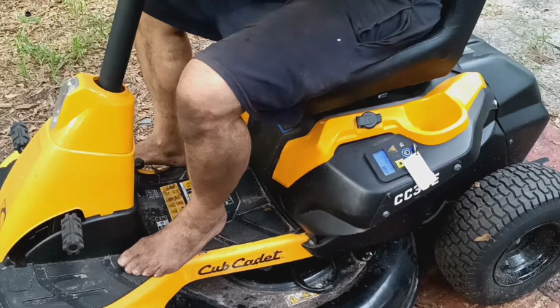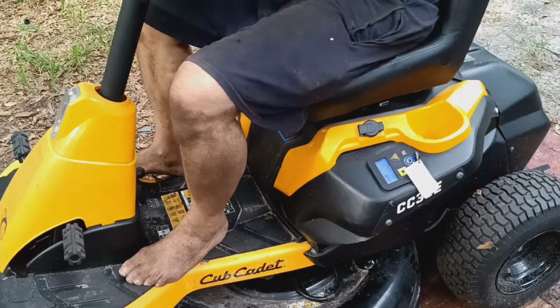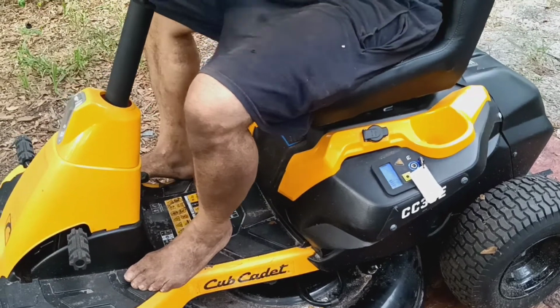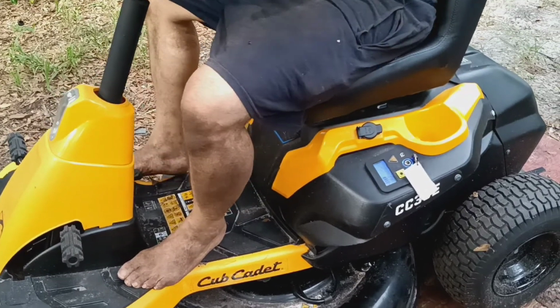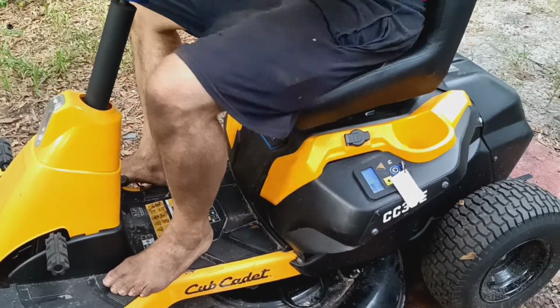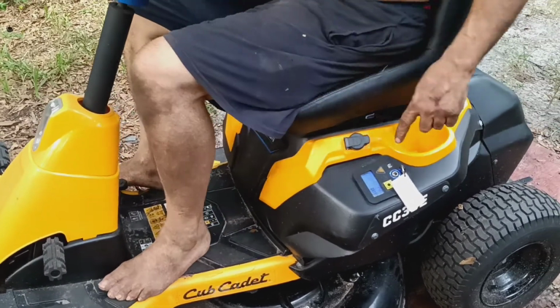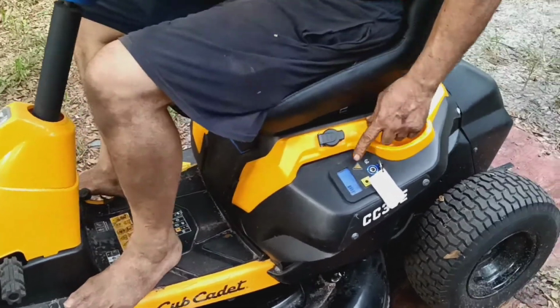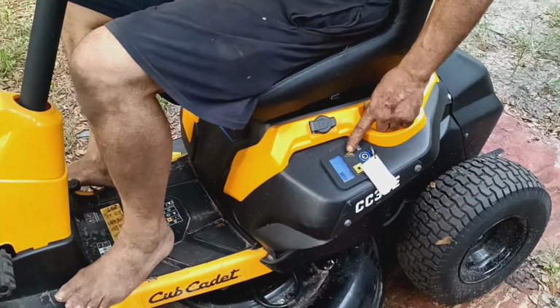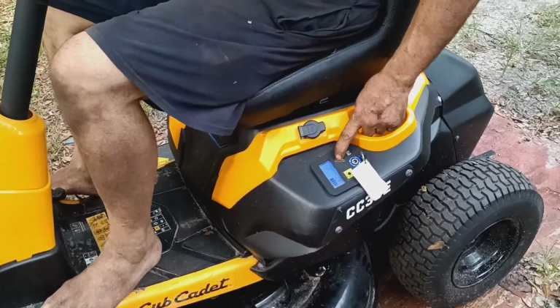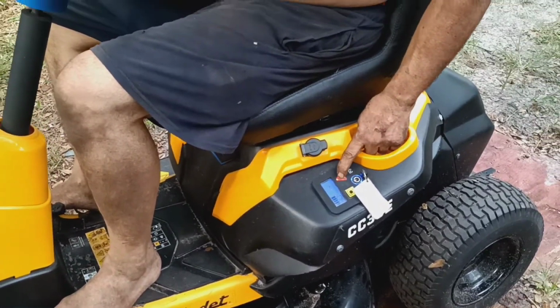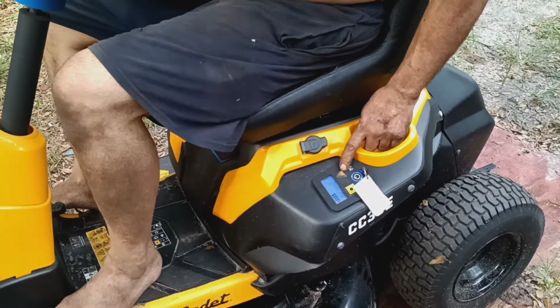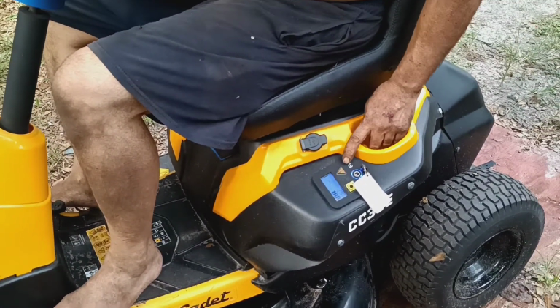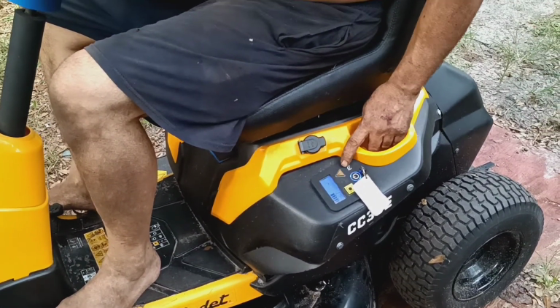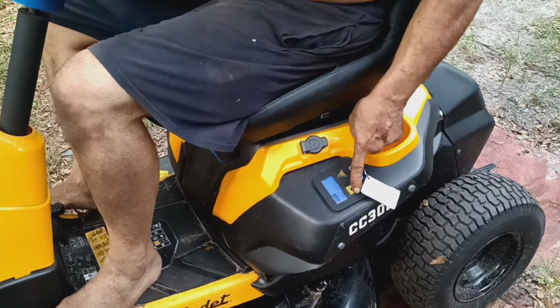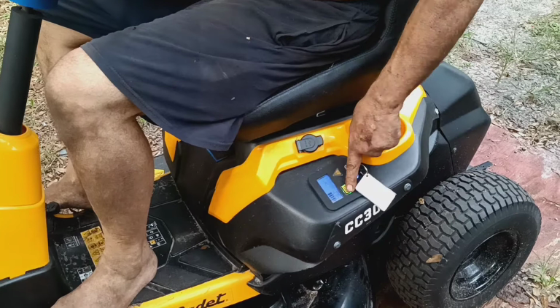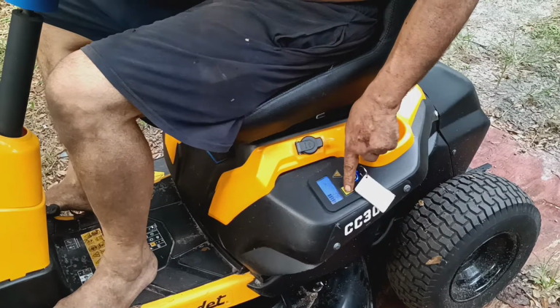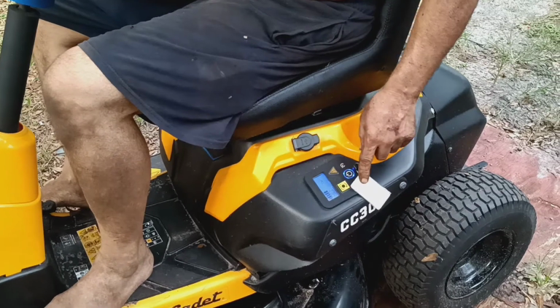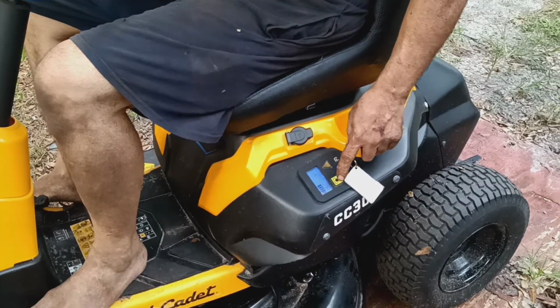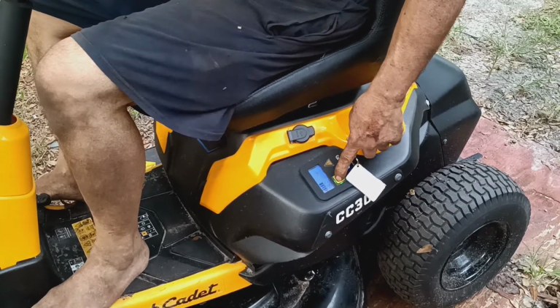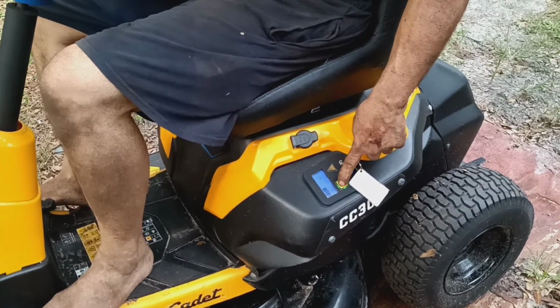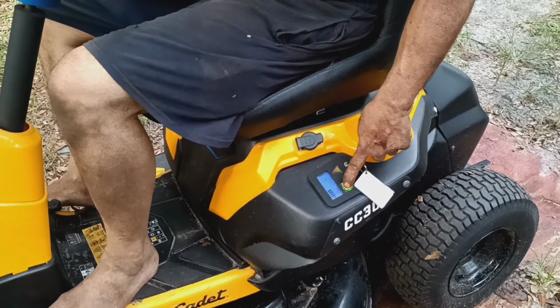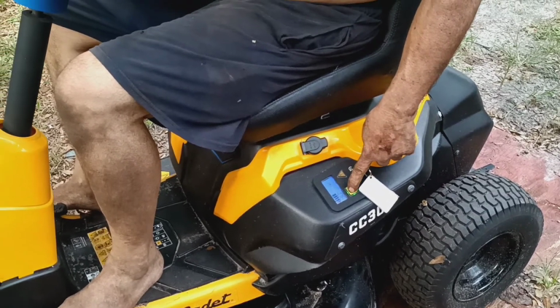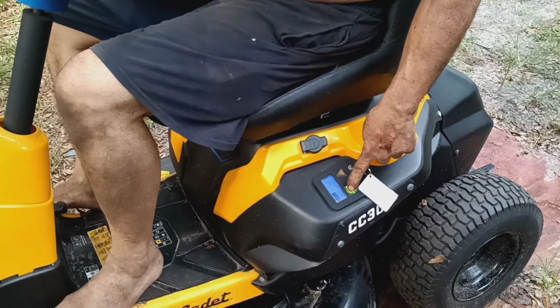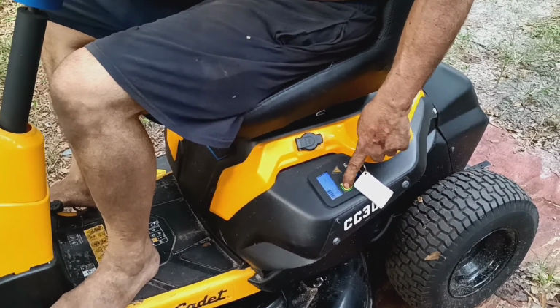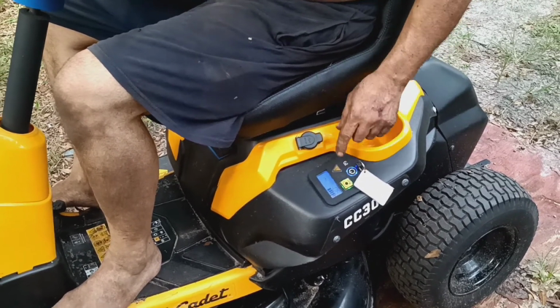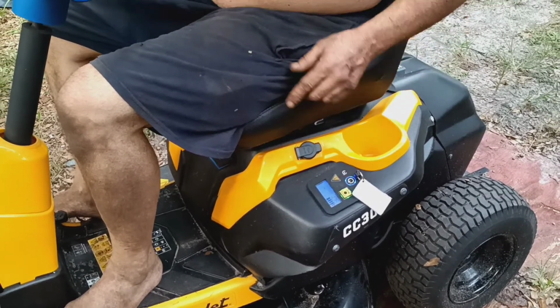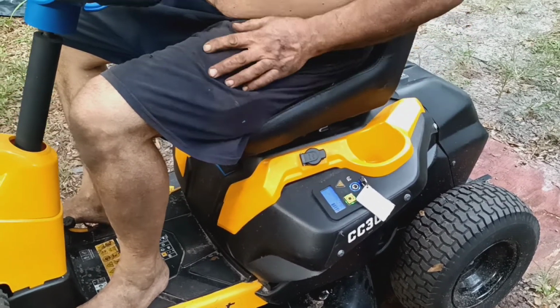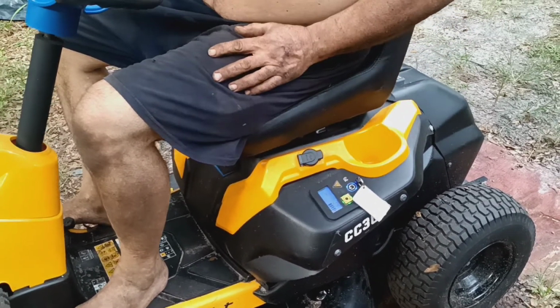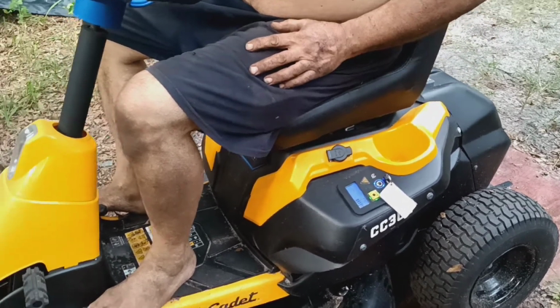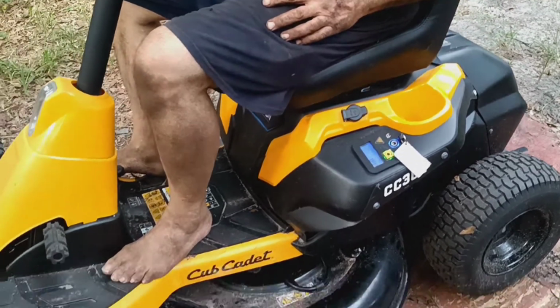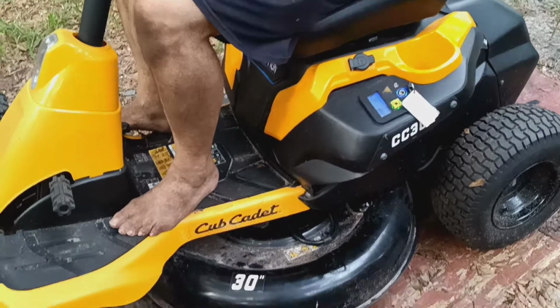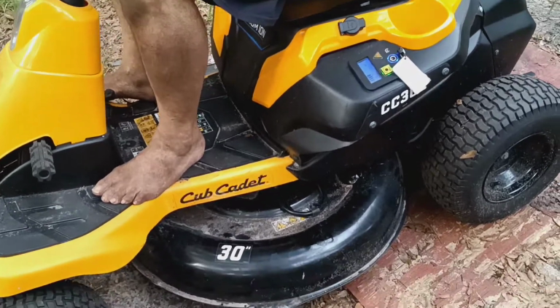How in the world do you cut the dough with this? It's just that middle one right there — yep, there it is.